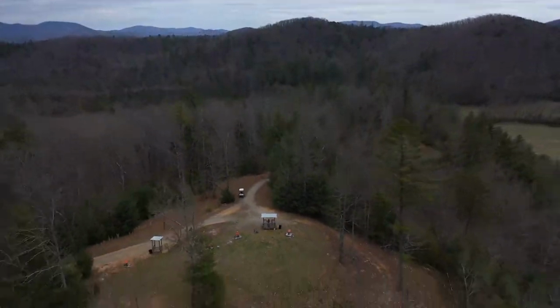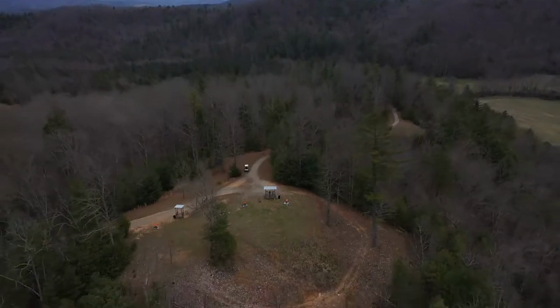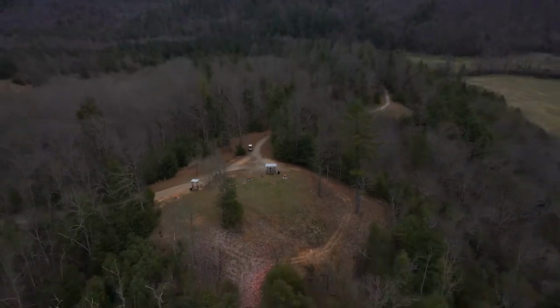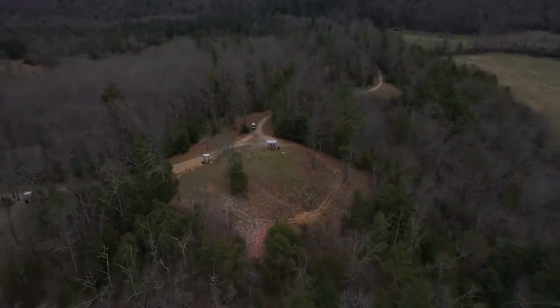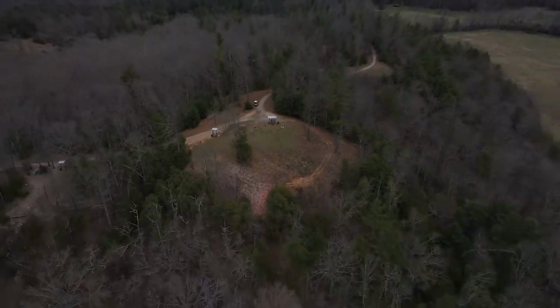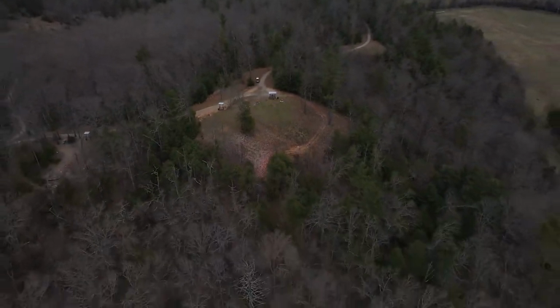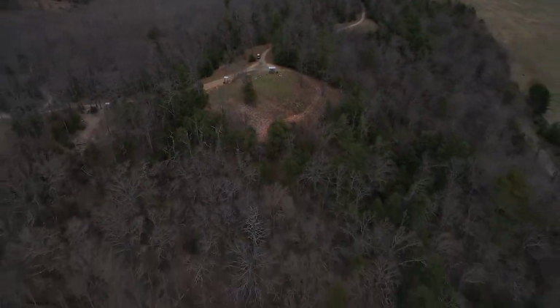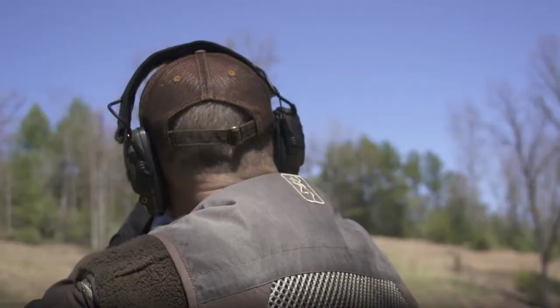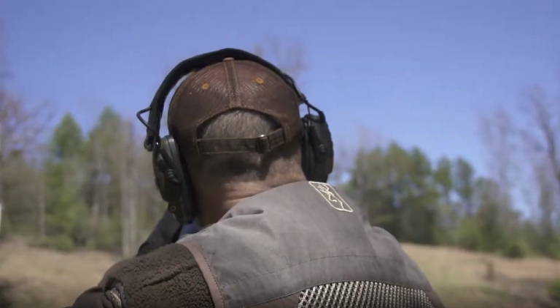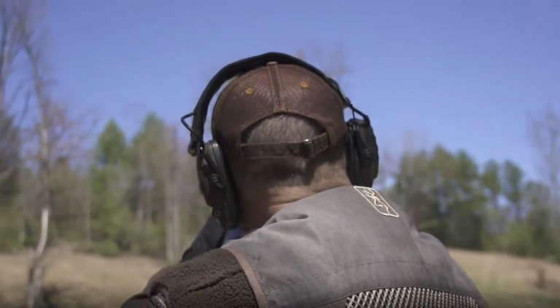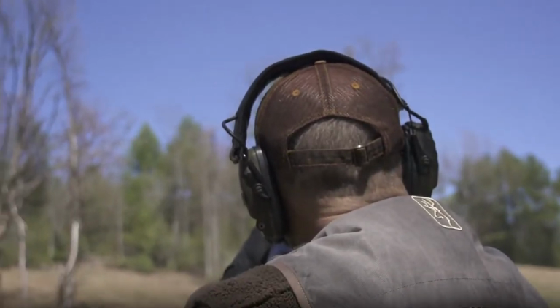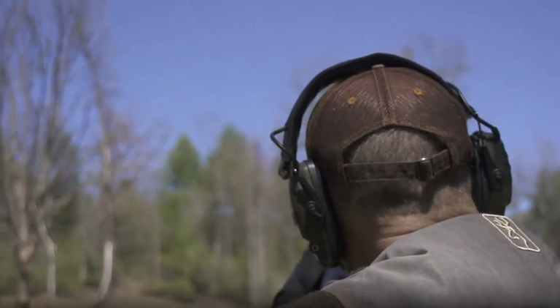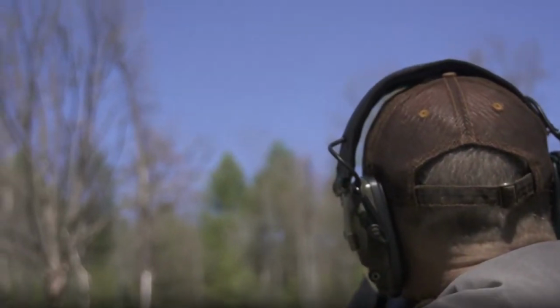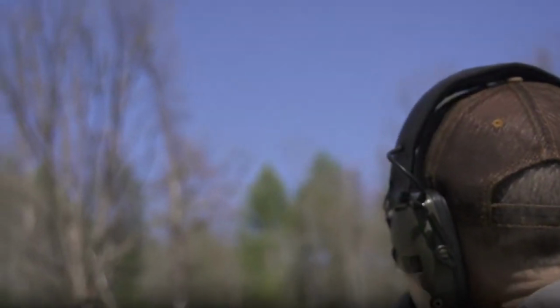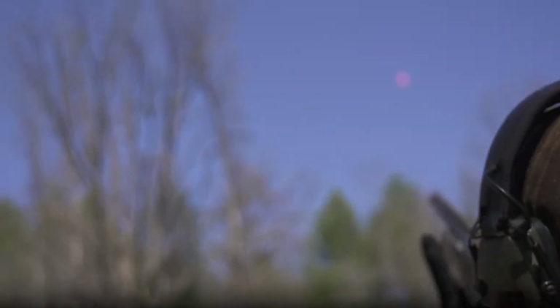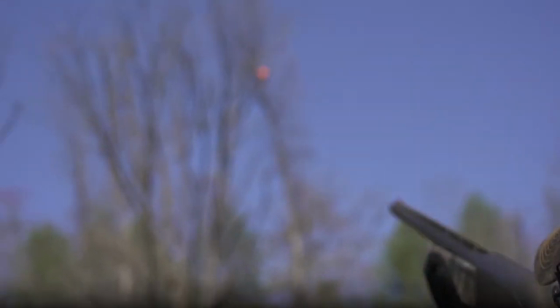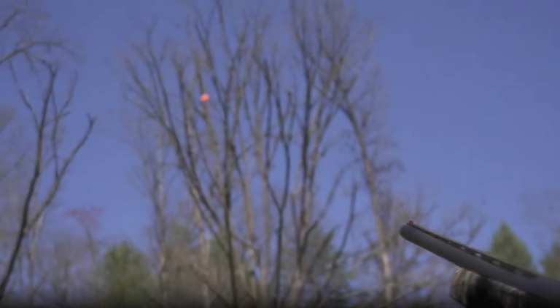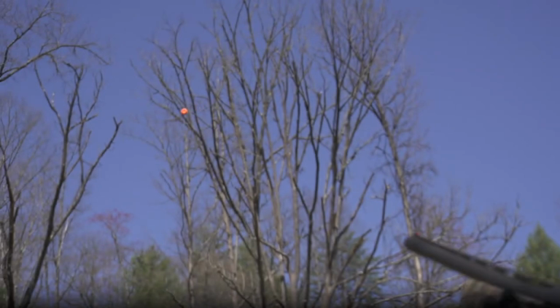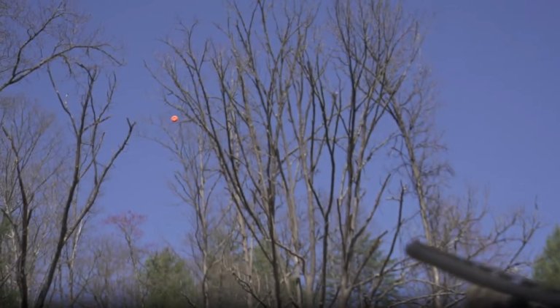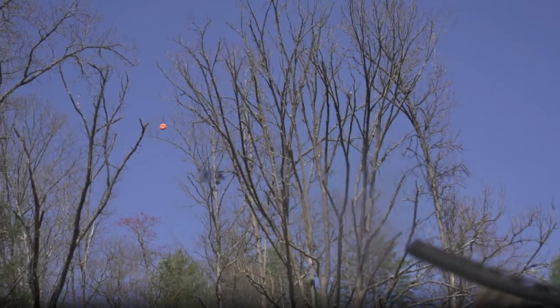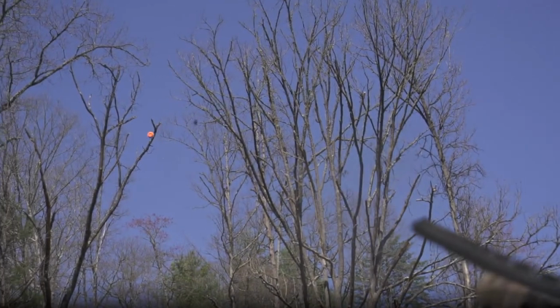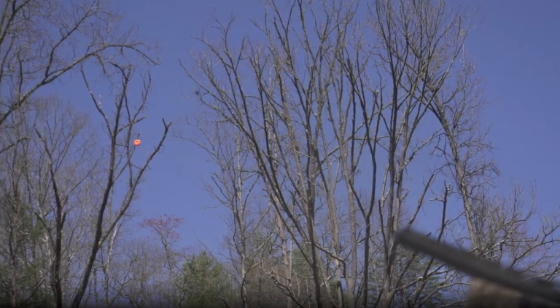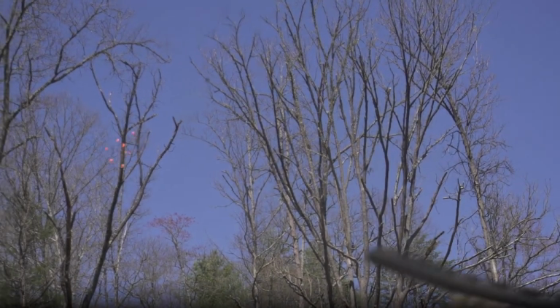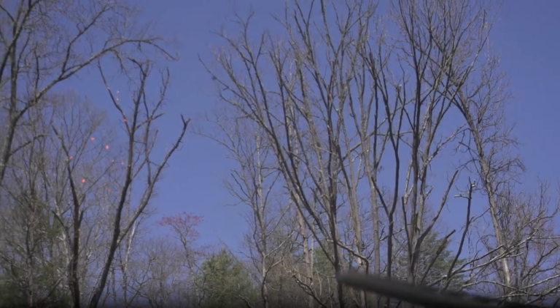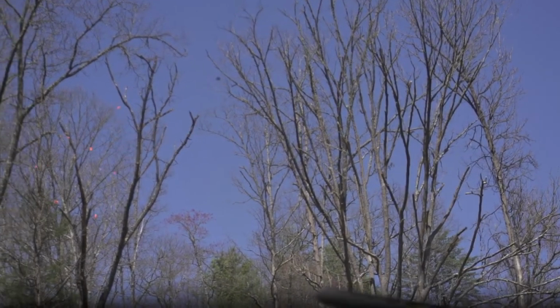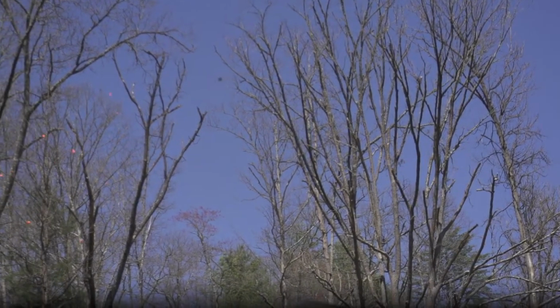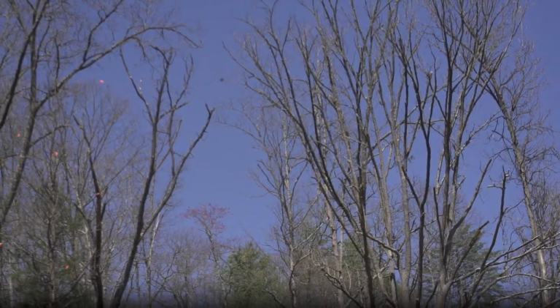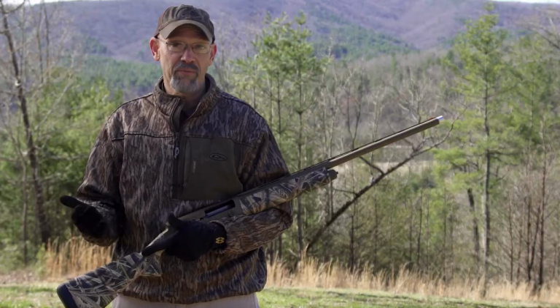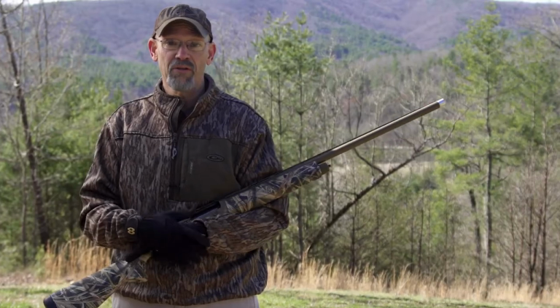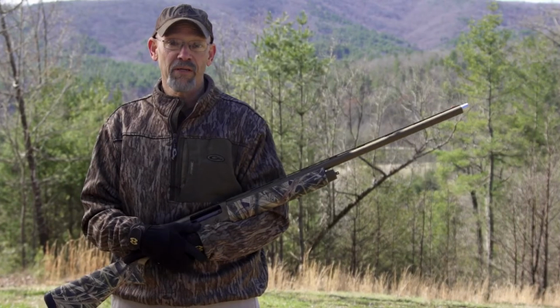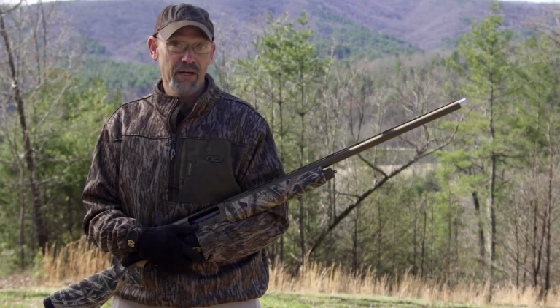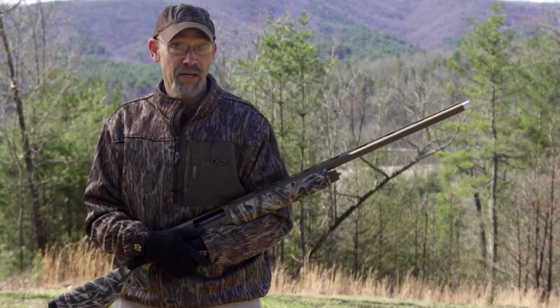We owe it to the ducks and geese that we shoot to be able to kill them cleanly. And to do that, you've got to go find a gun club and shoot. Sporting clays and skeet, to me, are the two best practice games.